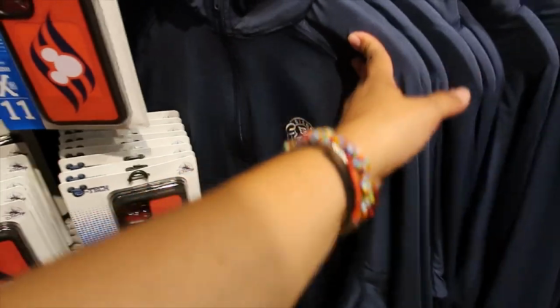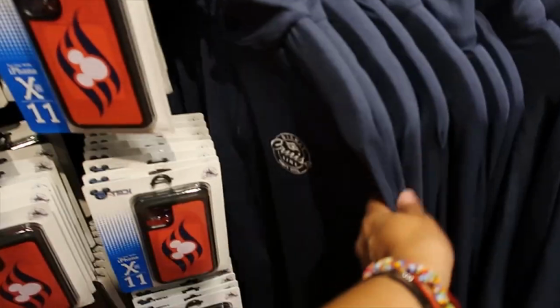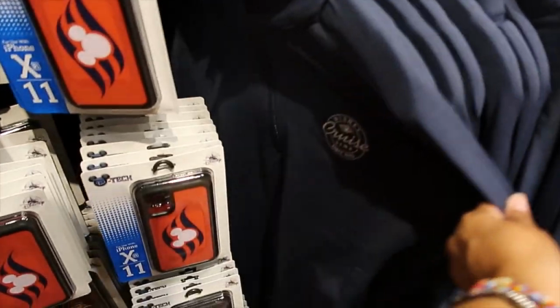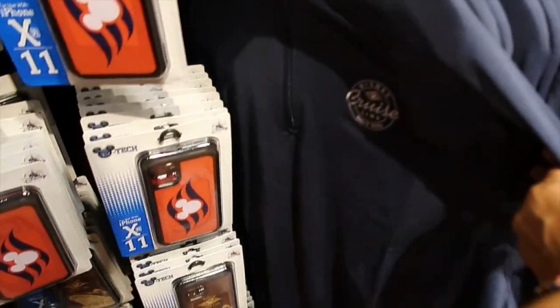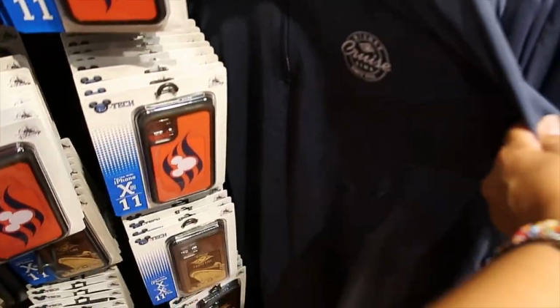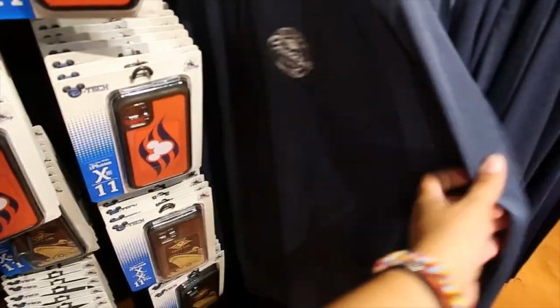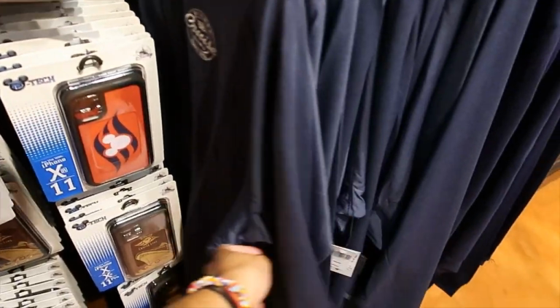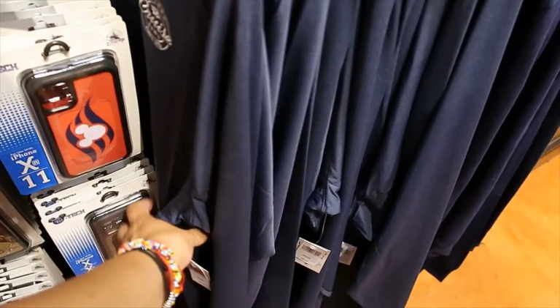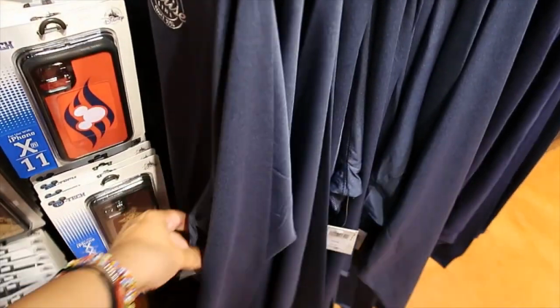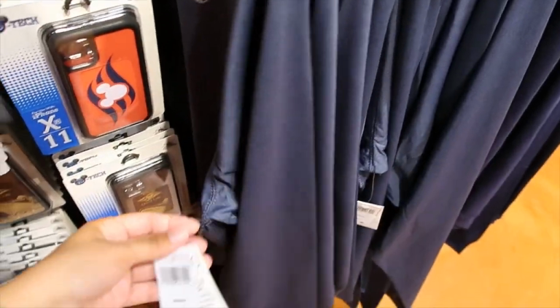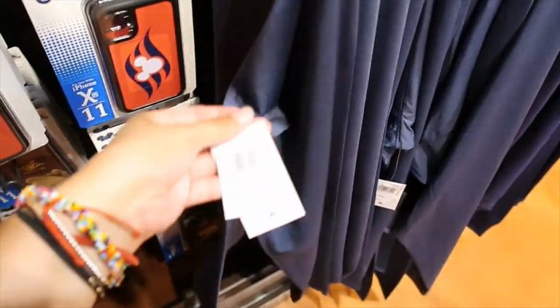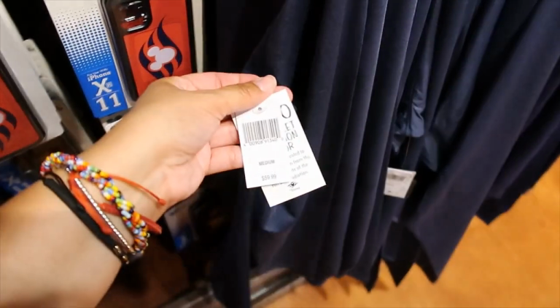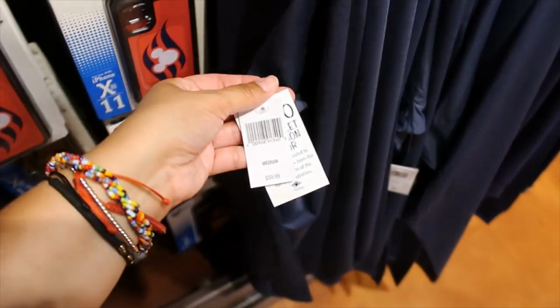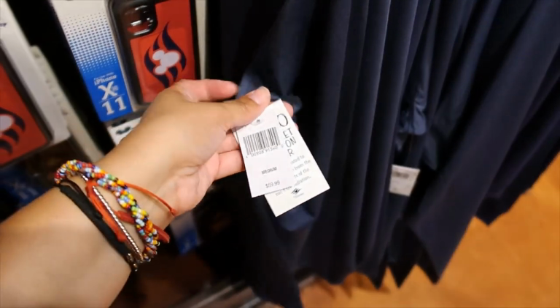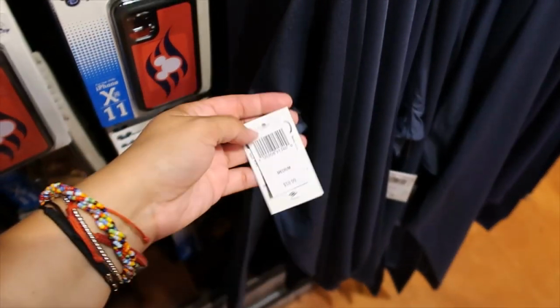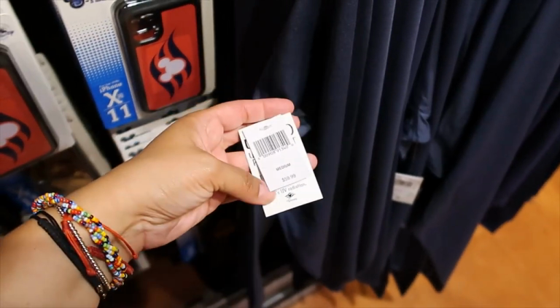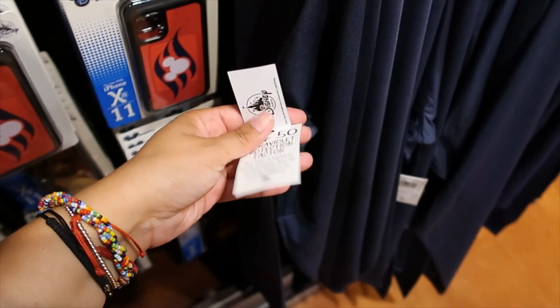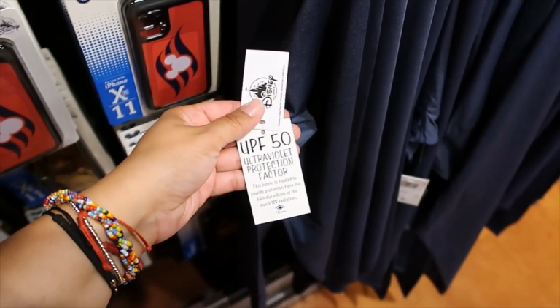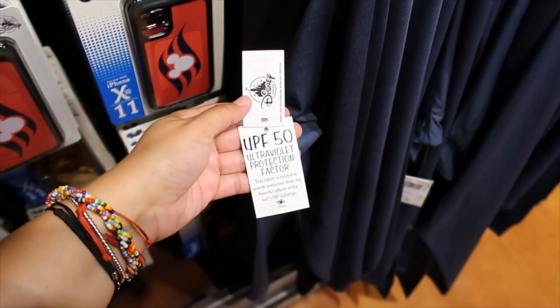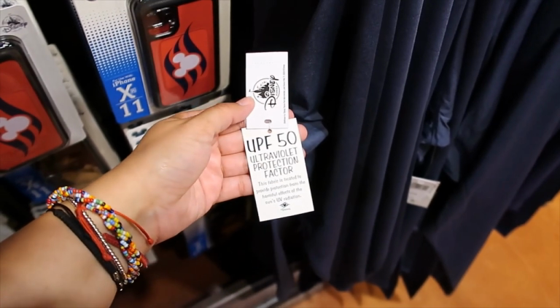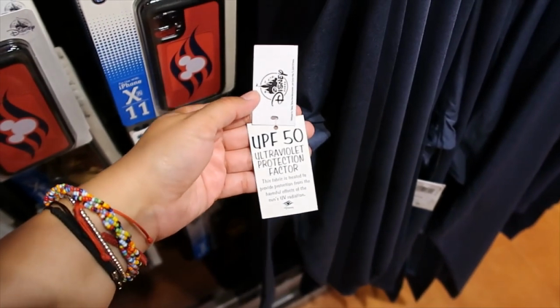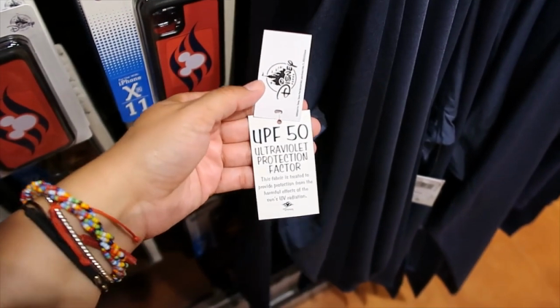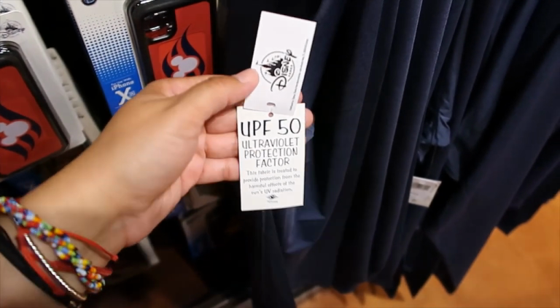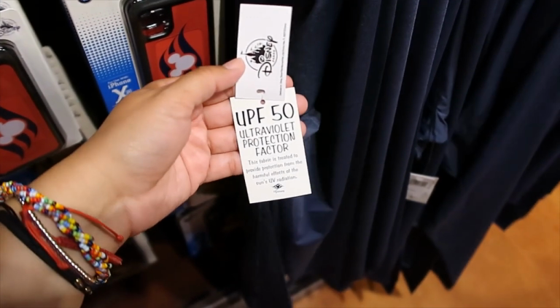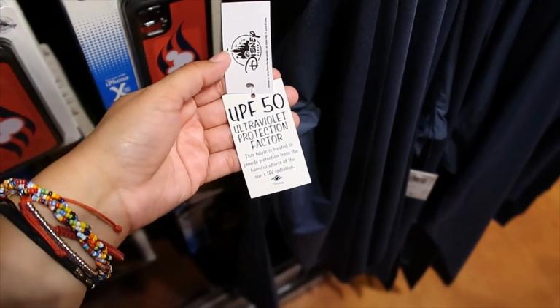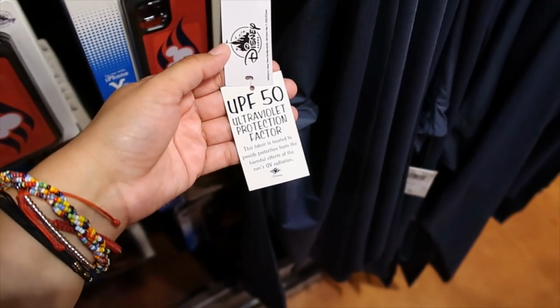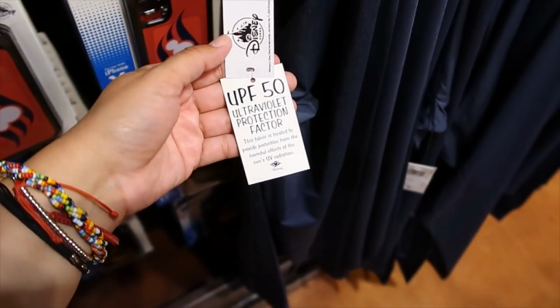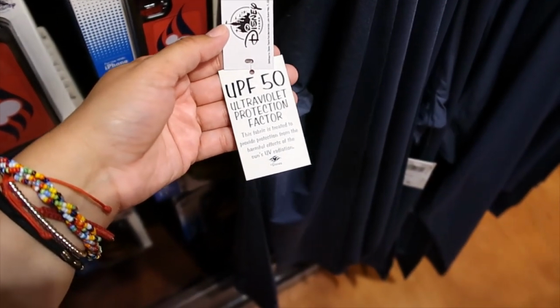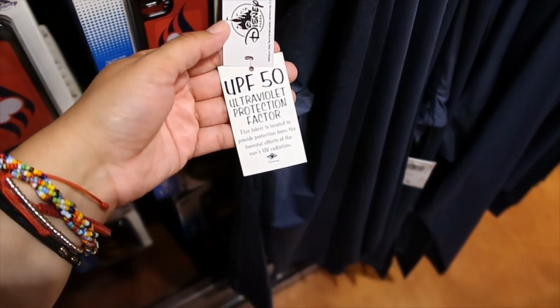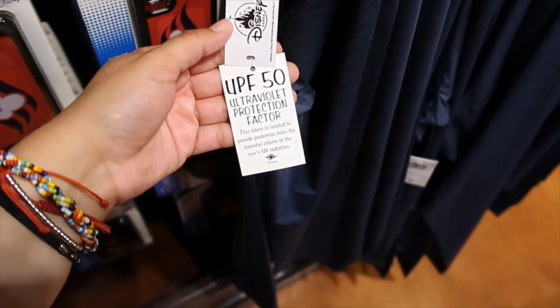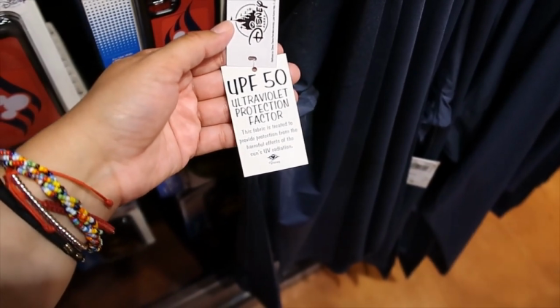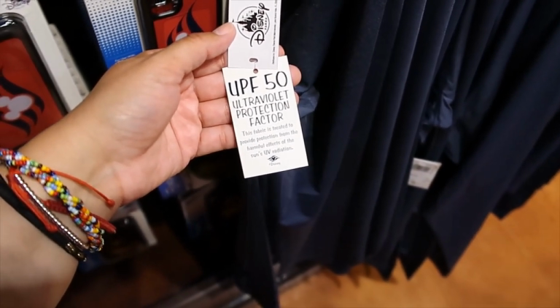Then we have this other jacket — $59.99. It has sun protection — UPF 50.